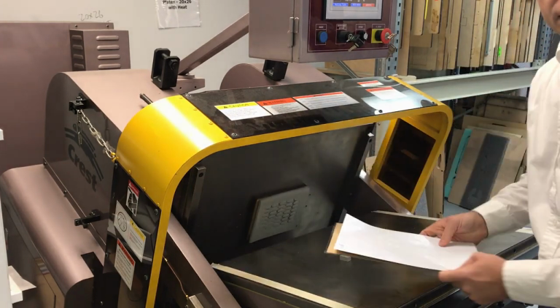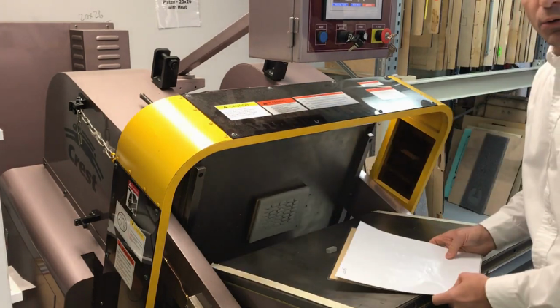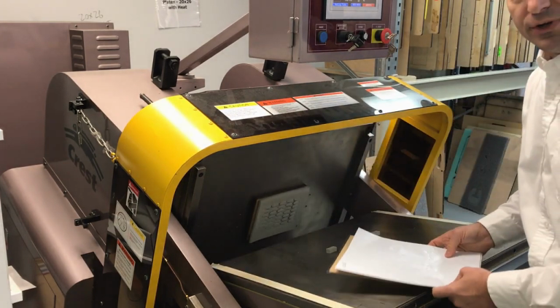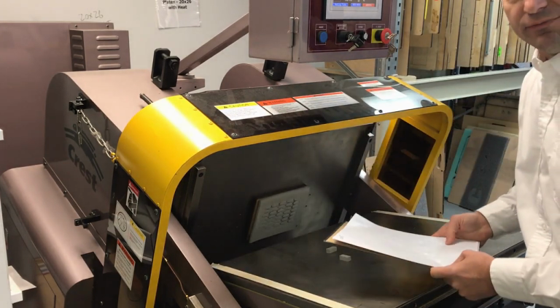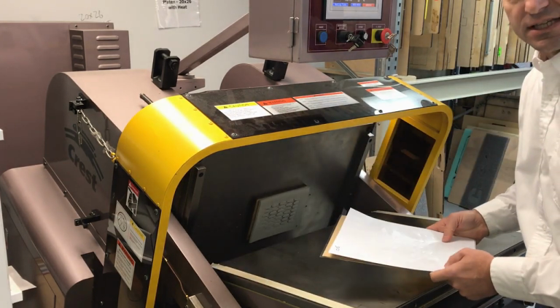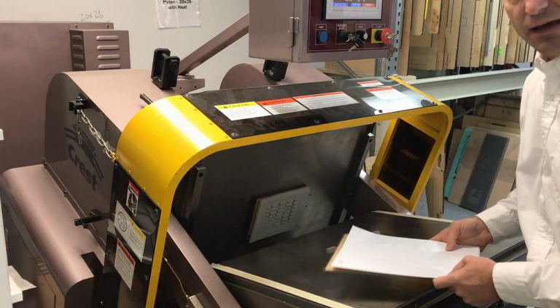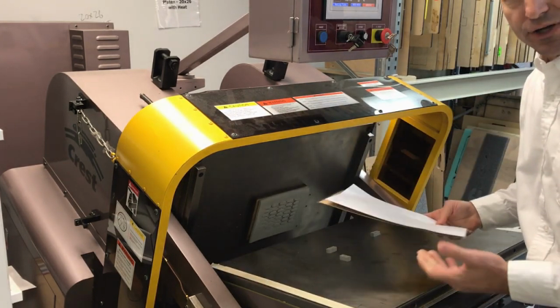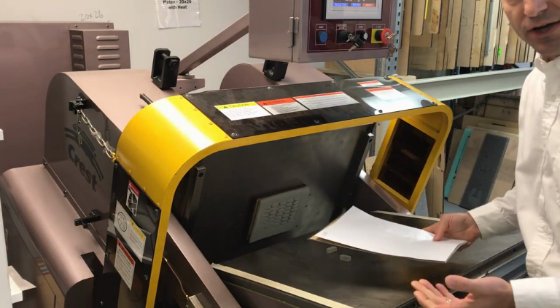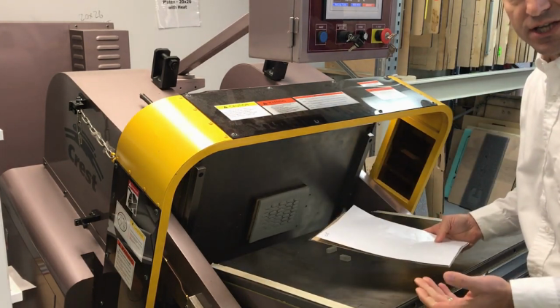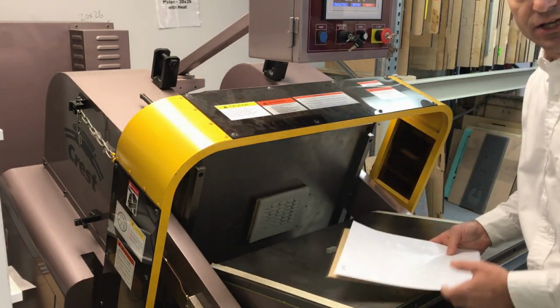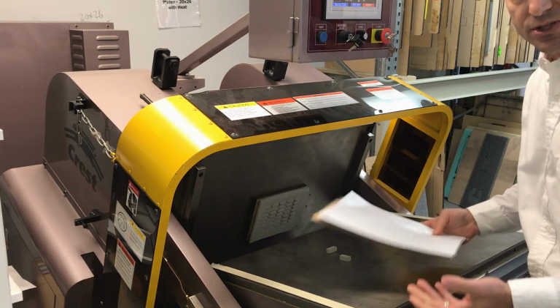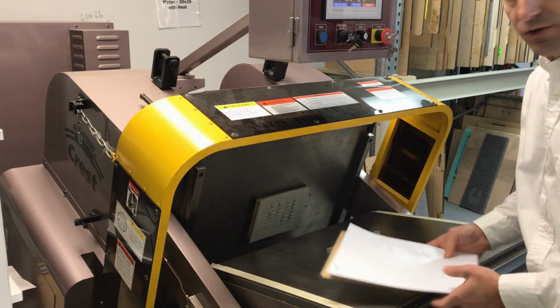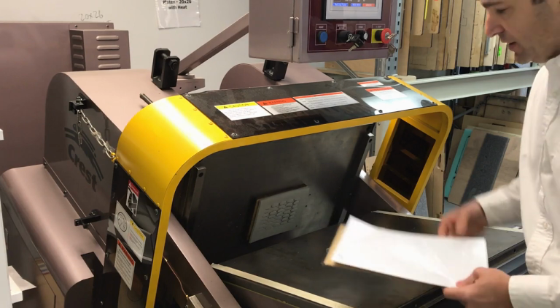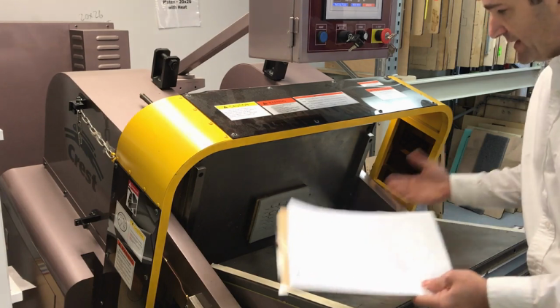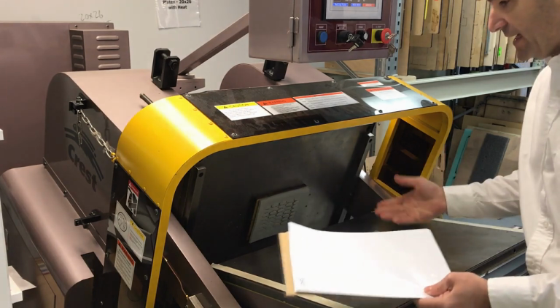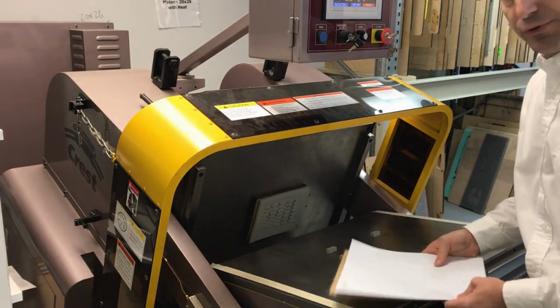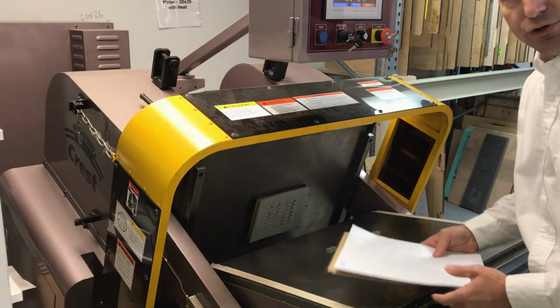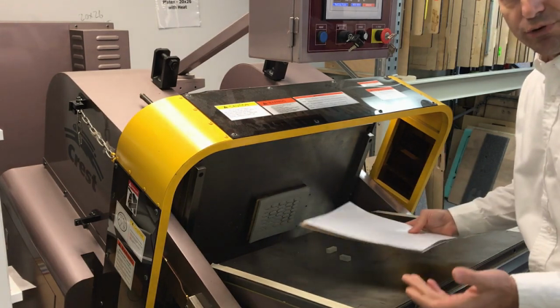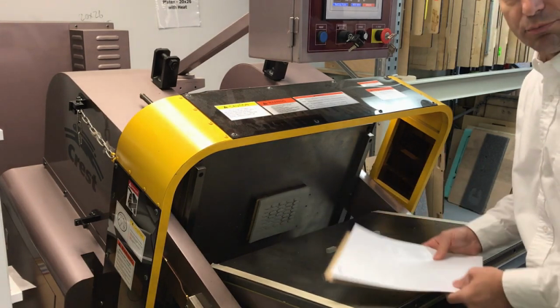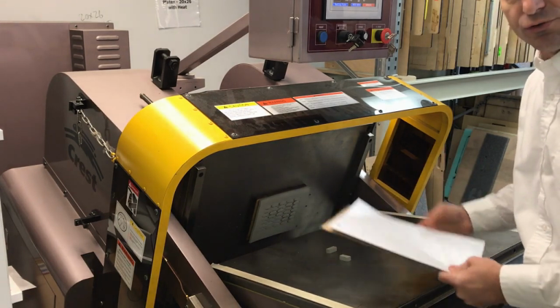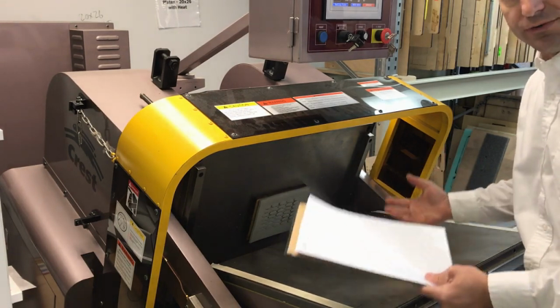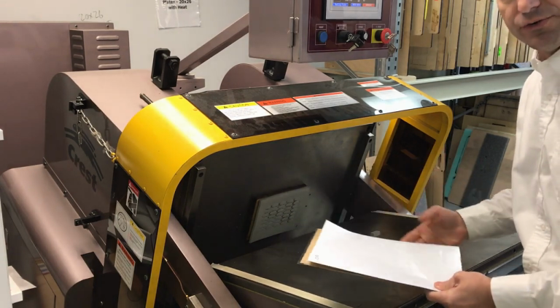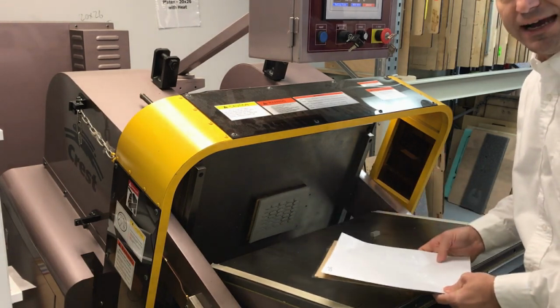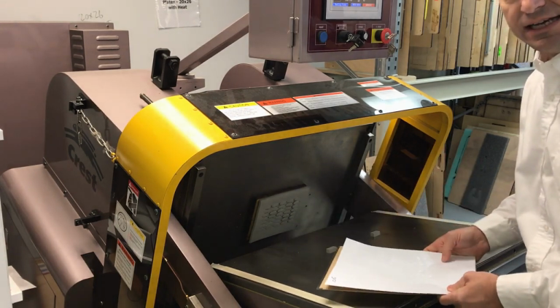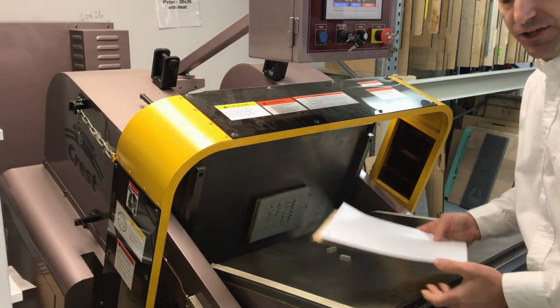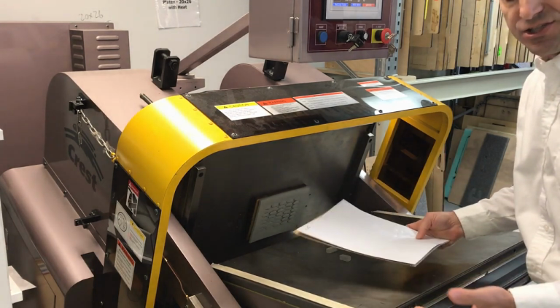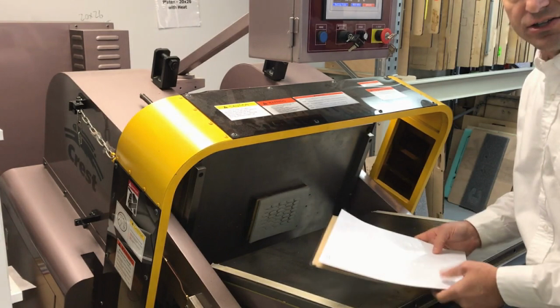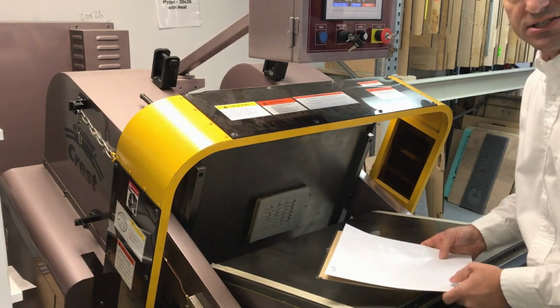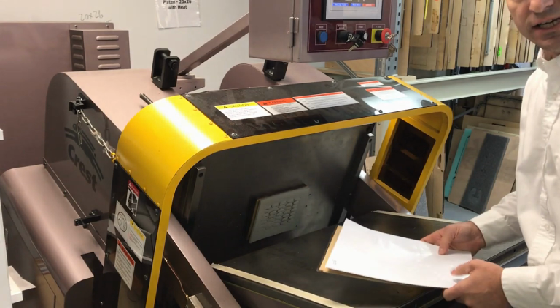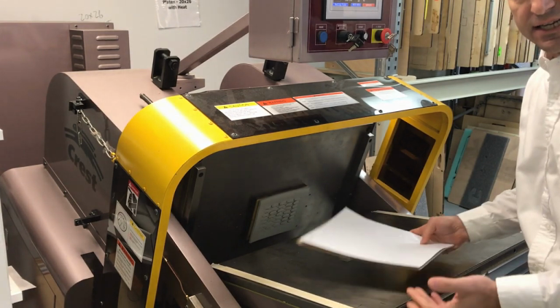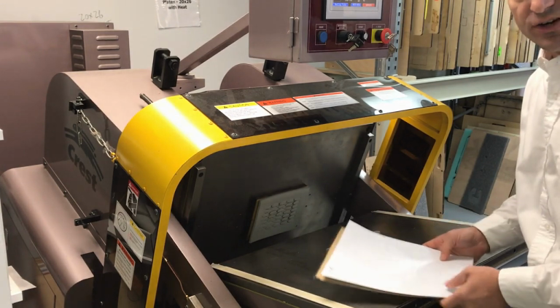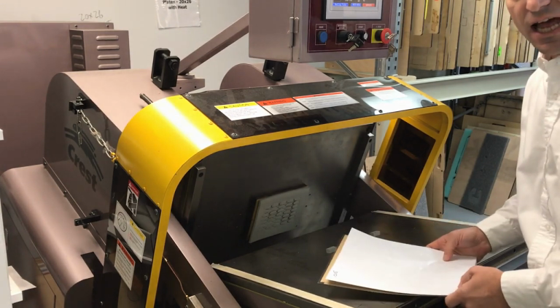We welcome you to come visit the lab, bring your toughest die and your material. We can set it up with you, your press operator, right in front of your eyes, and you can challenge us and test the press live.